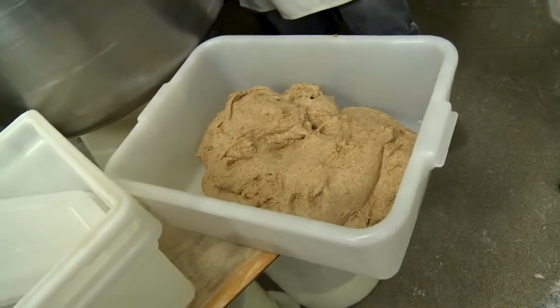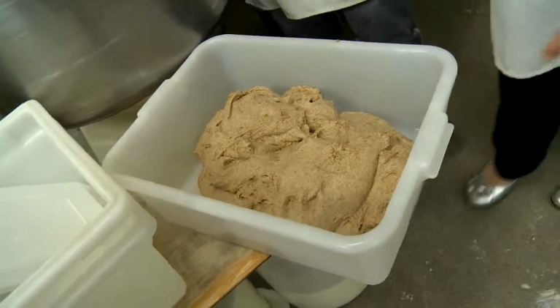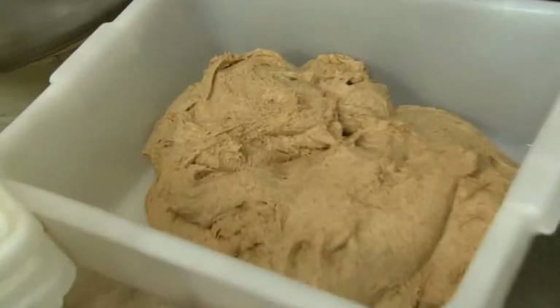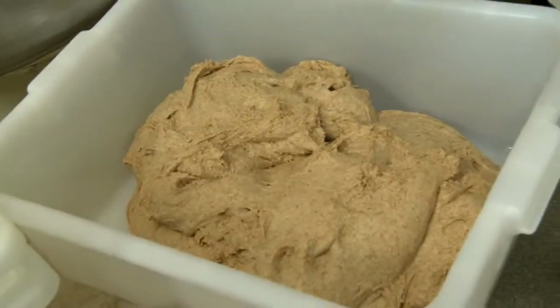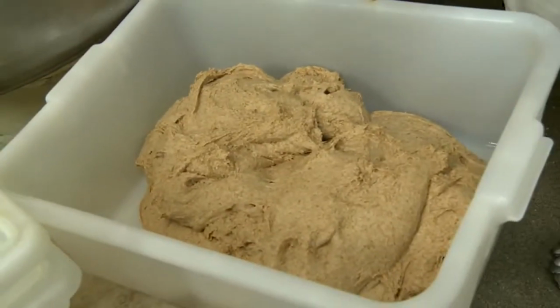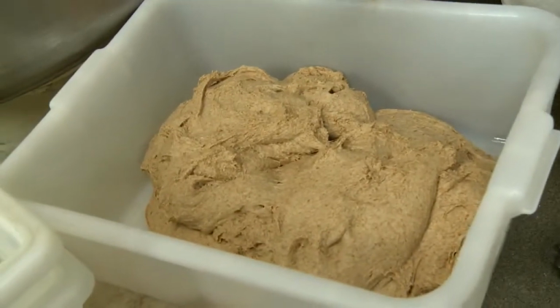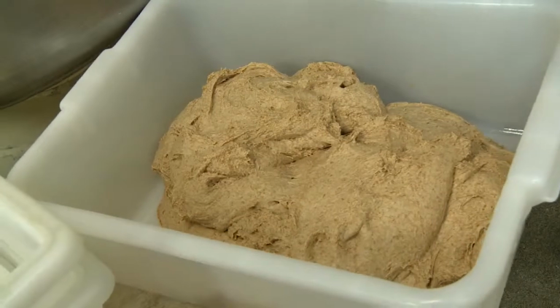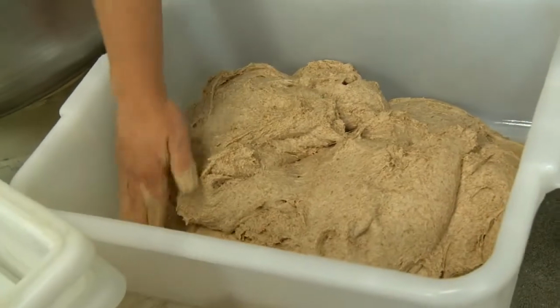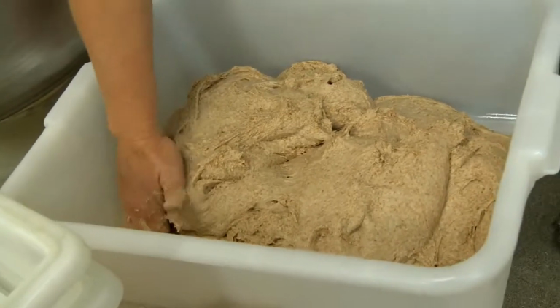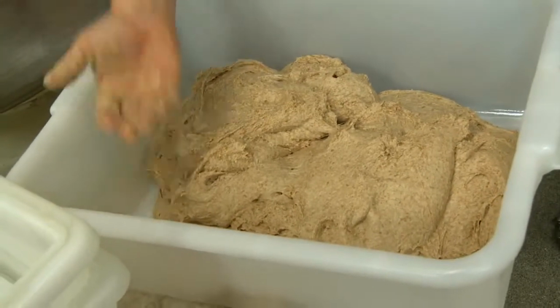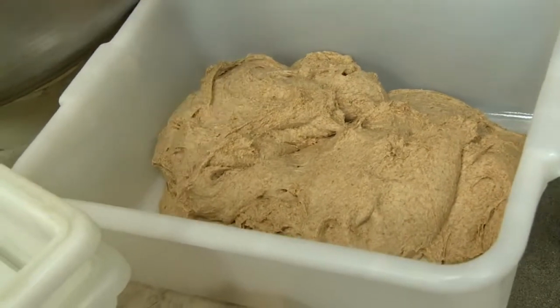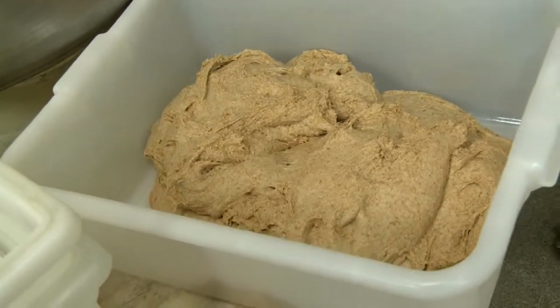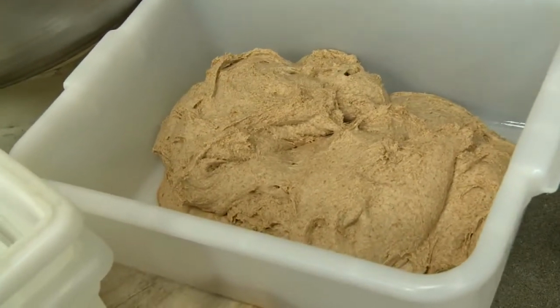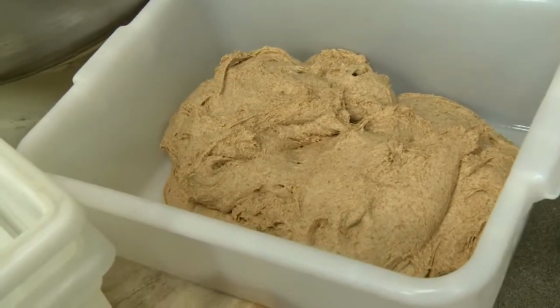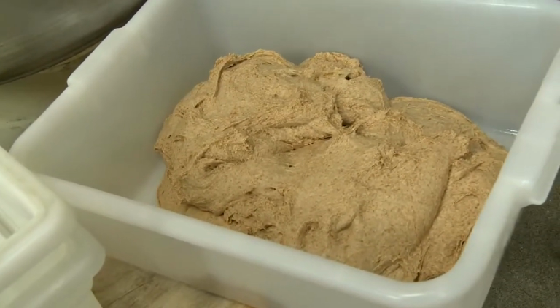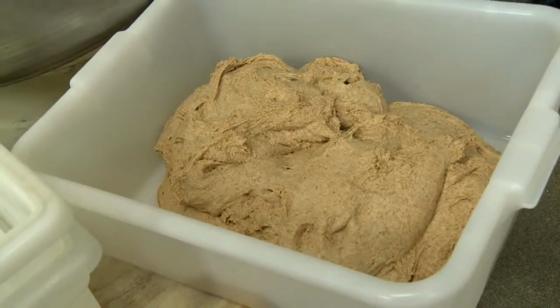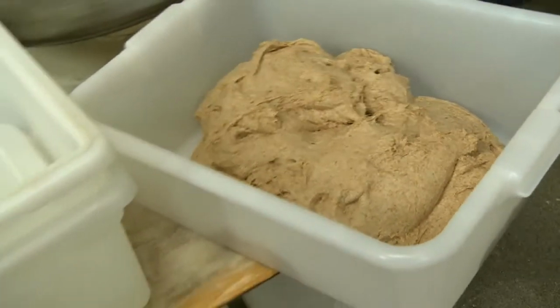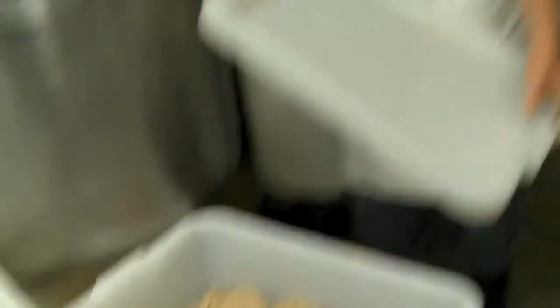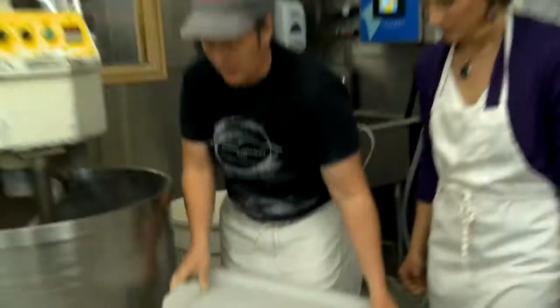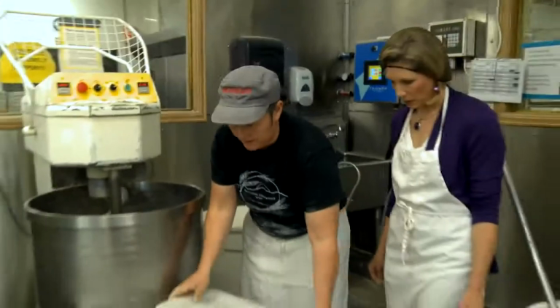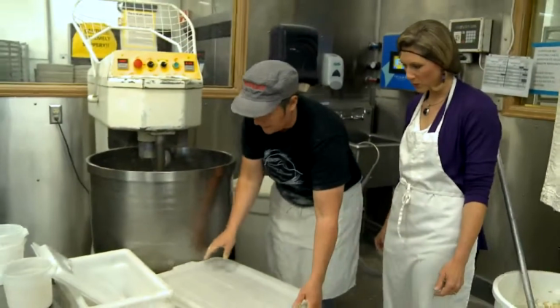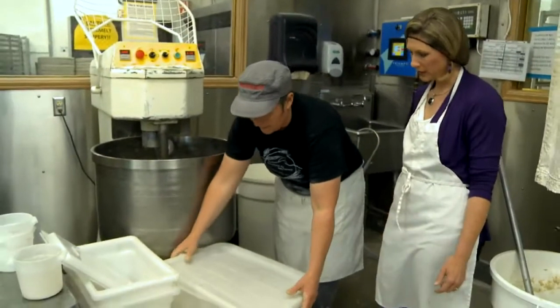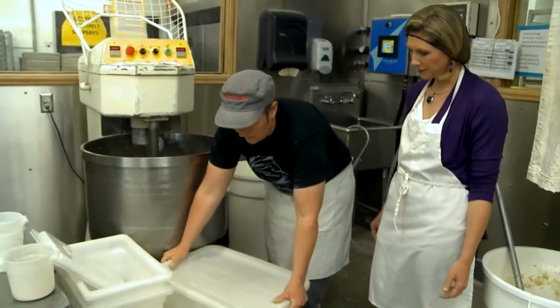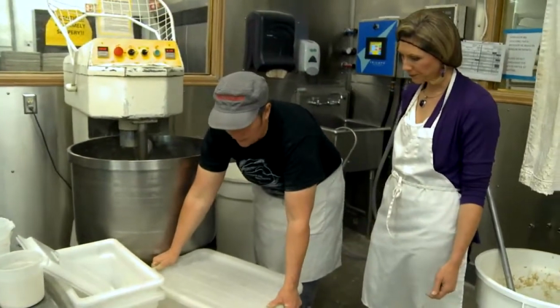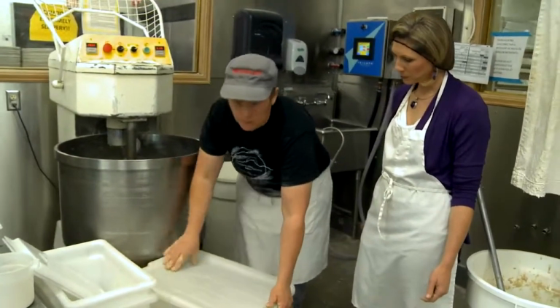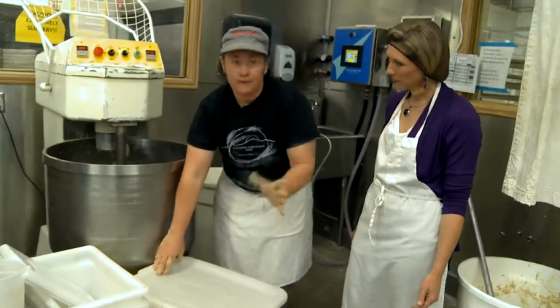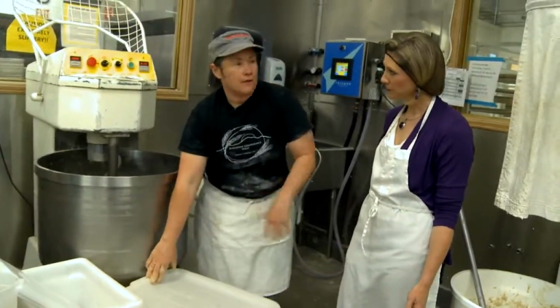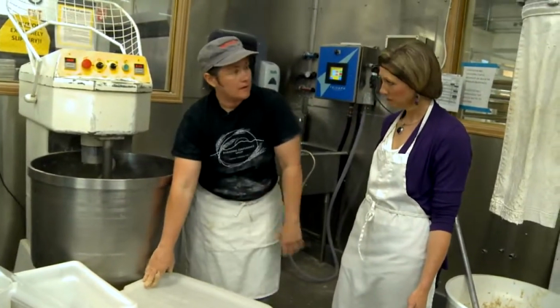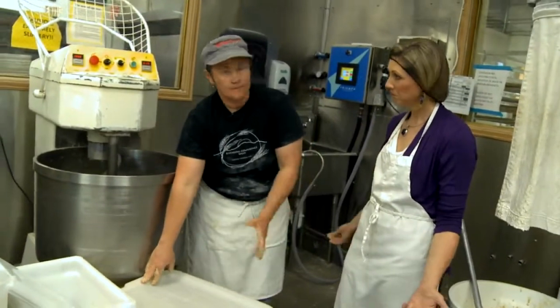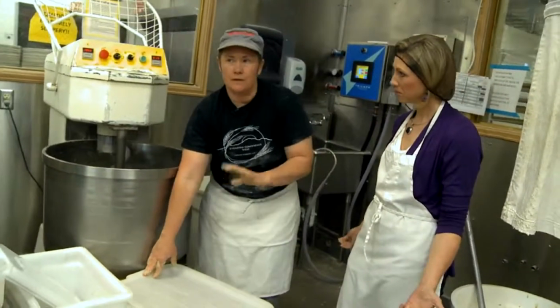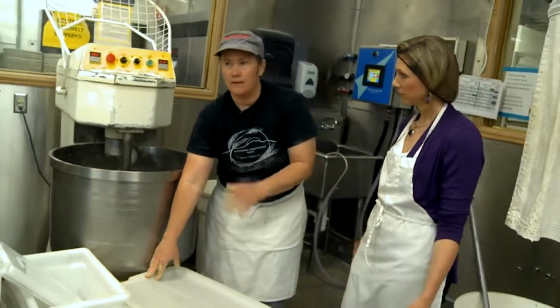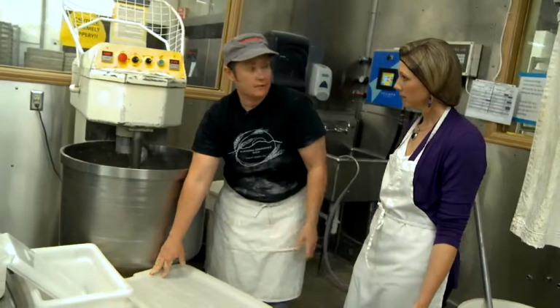At home, this would be their bowl — lightly greased with a little oil. Cover it with a towel or plastic wrap, and then just put it on your countertop at ambient temperature.